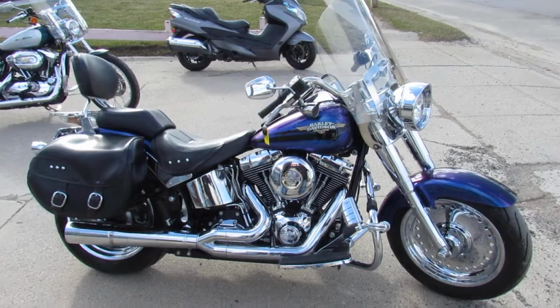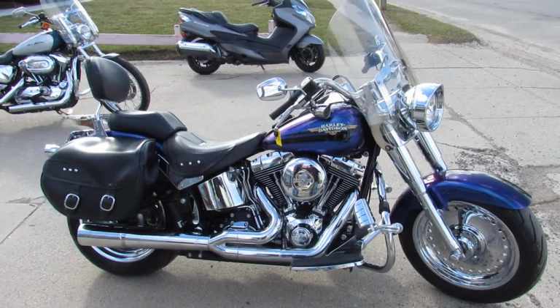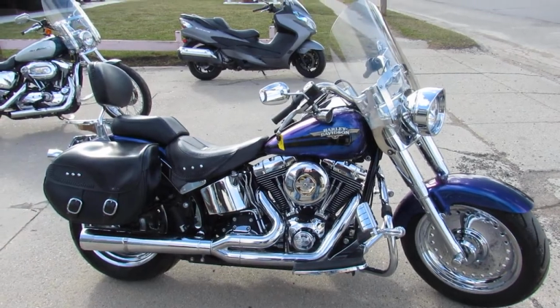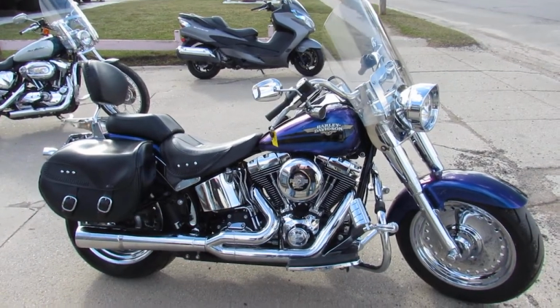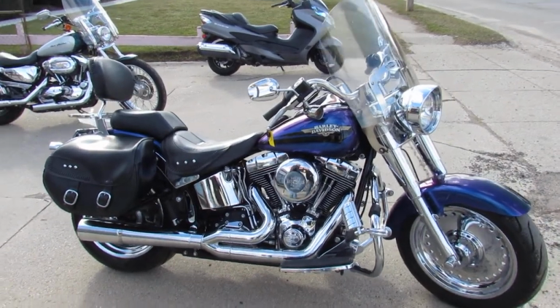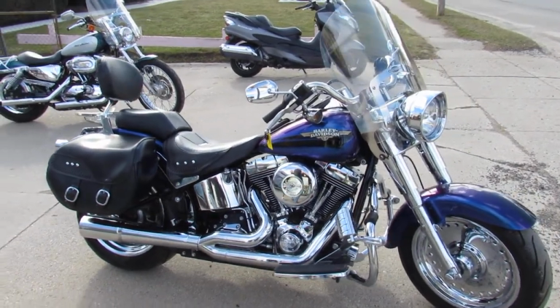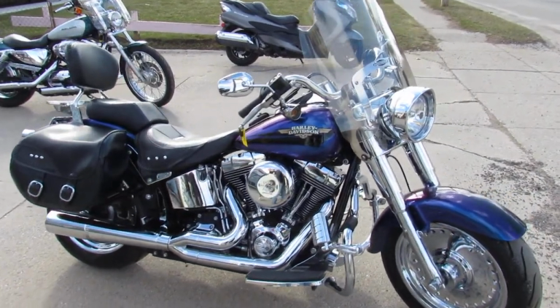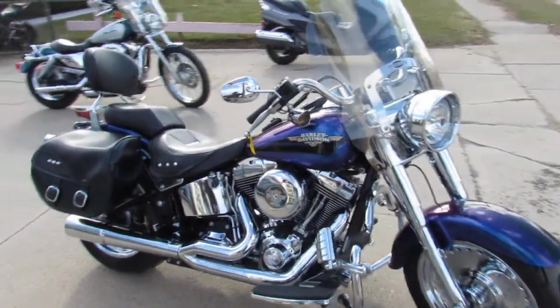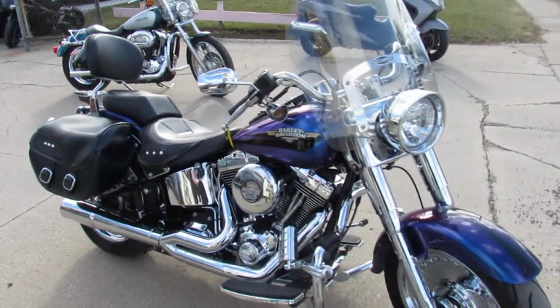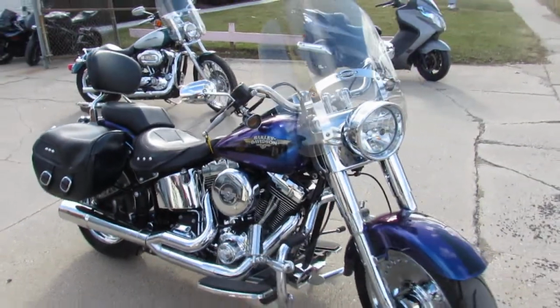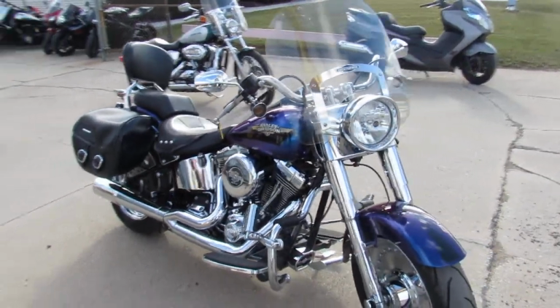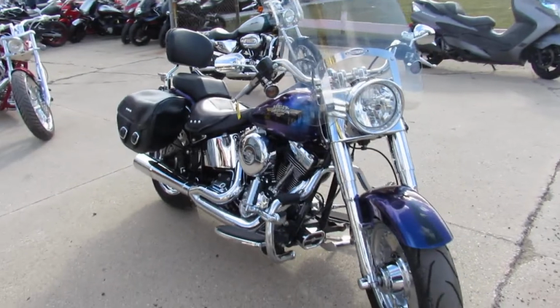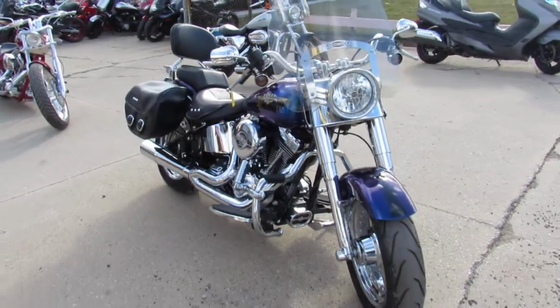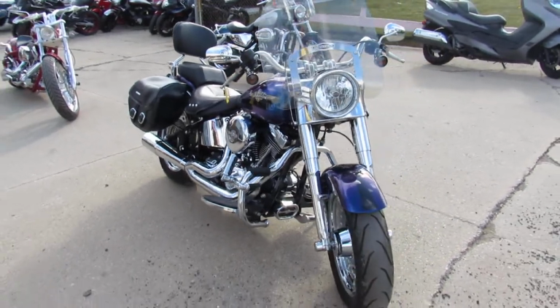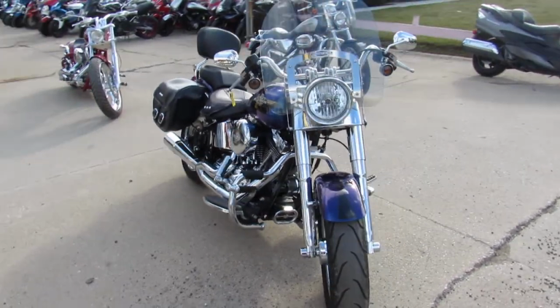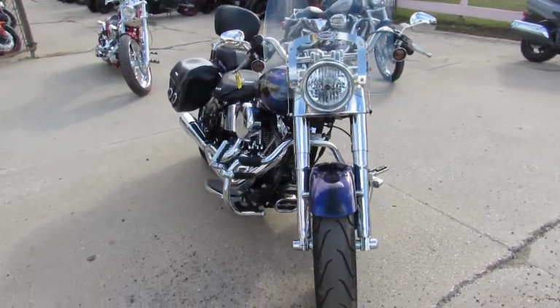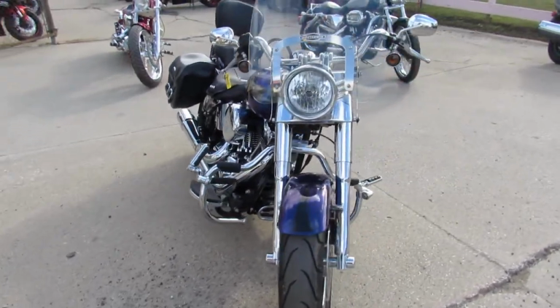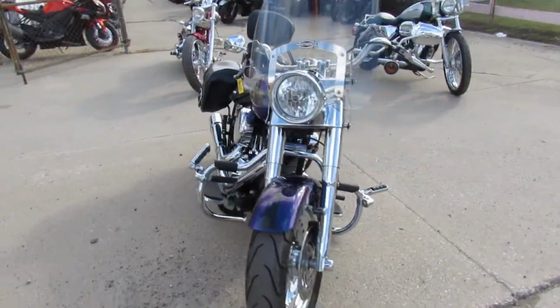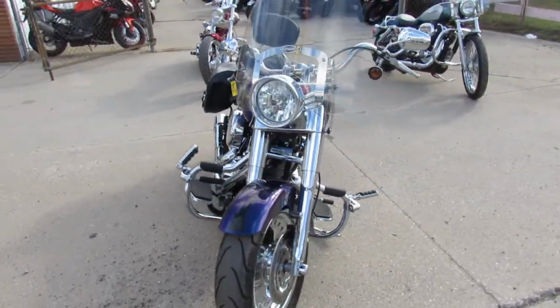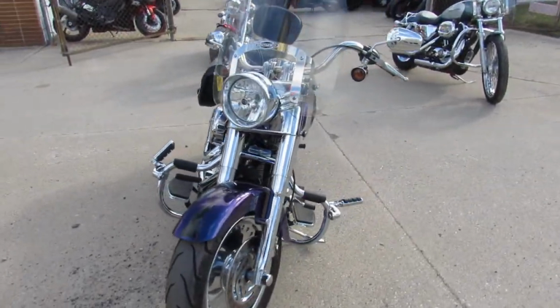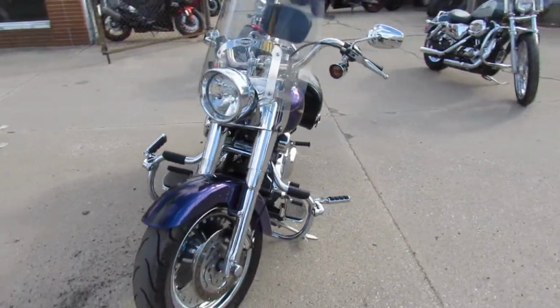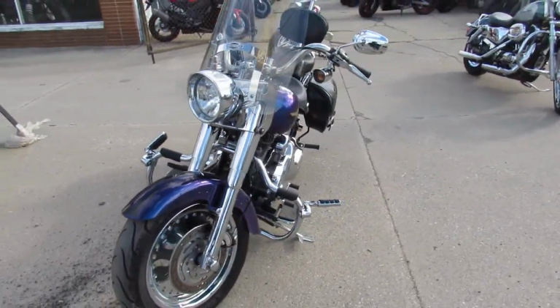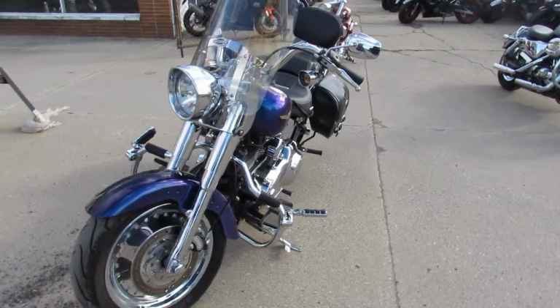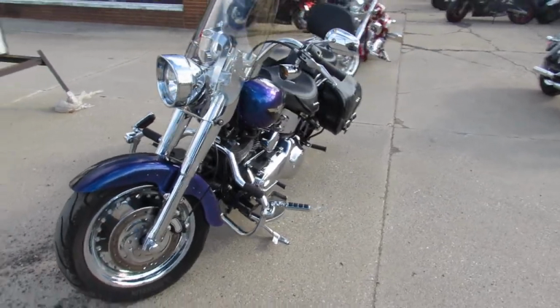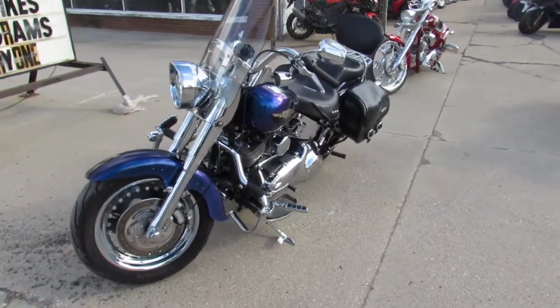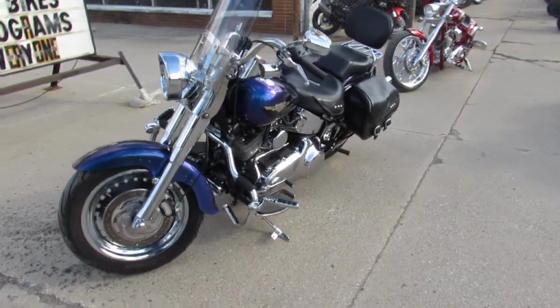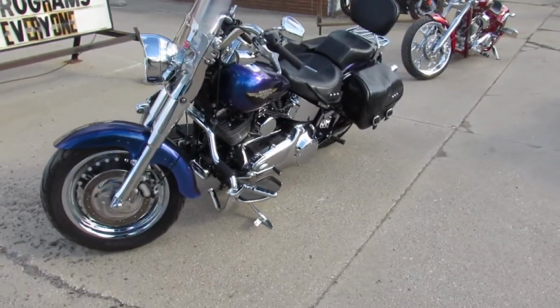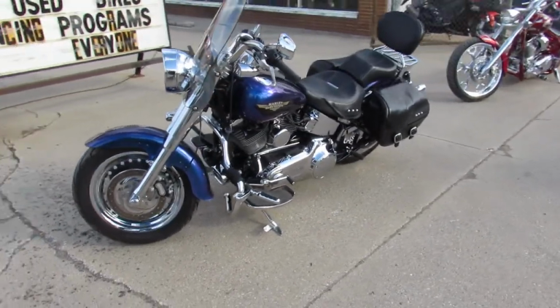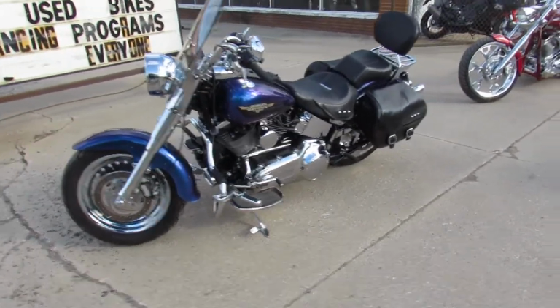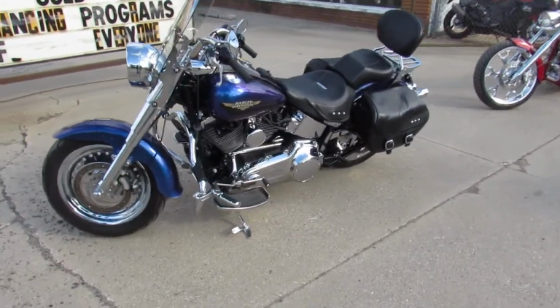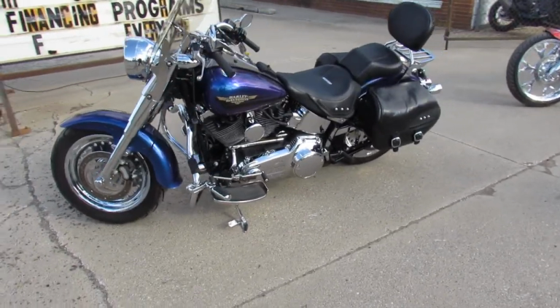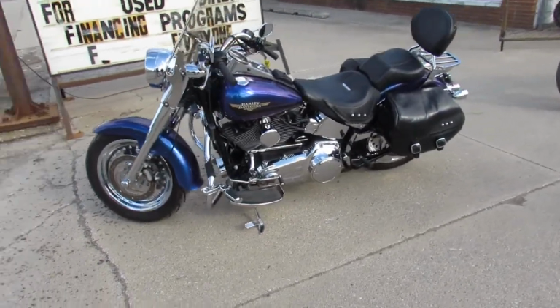Hey guys, it's the Proof of Power Sports doing some videos on the used Harleys. We just took this one in — one owner, old boy had it. Got a little too heavy for him, so this one's not going to be here long. It's a 2010 Fatboy with 16,112 miles.